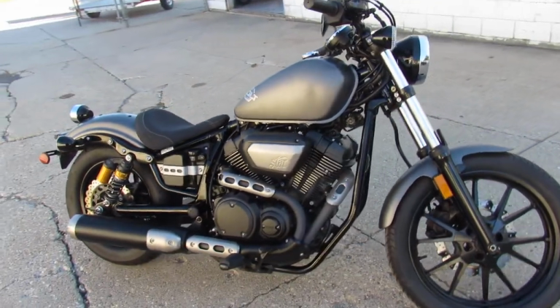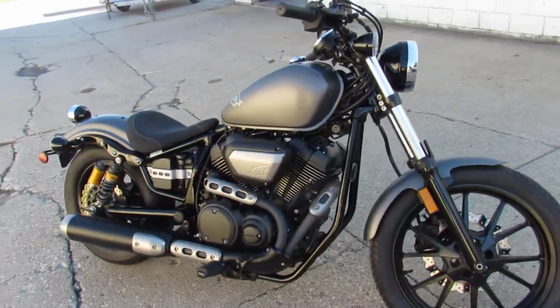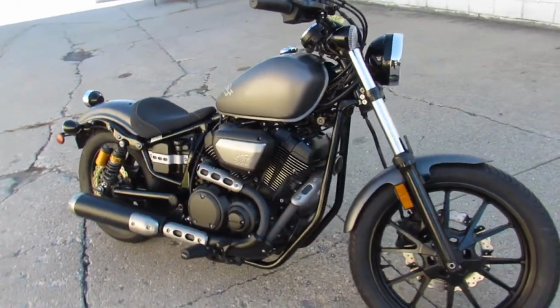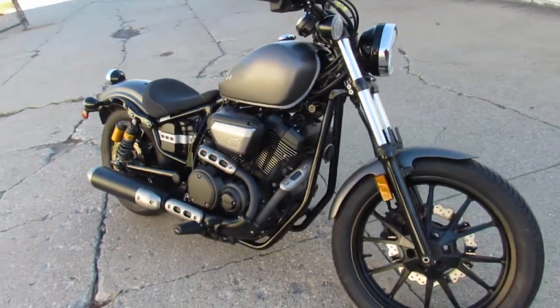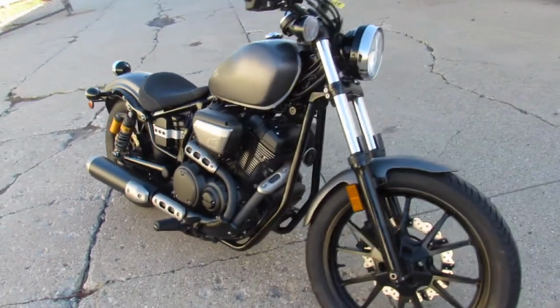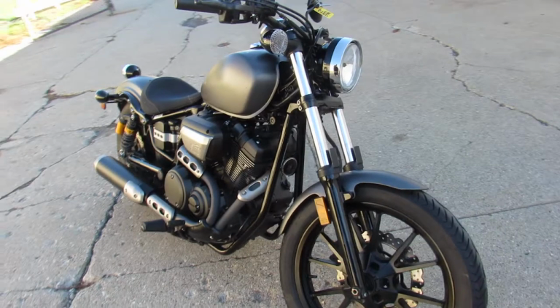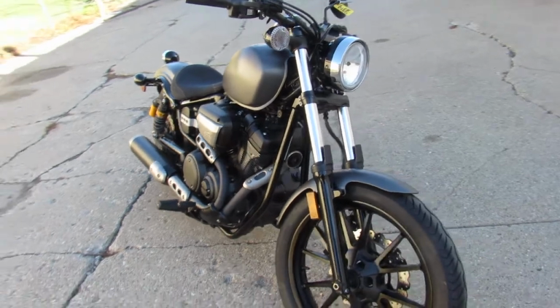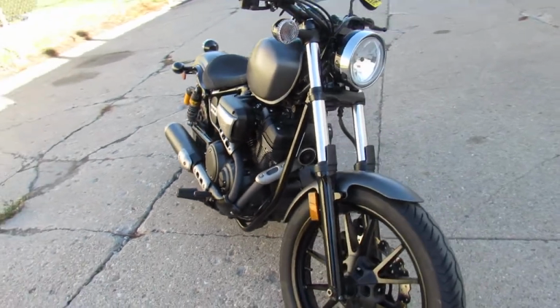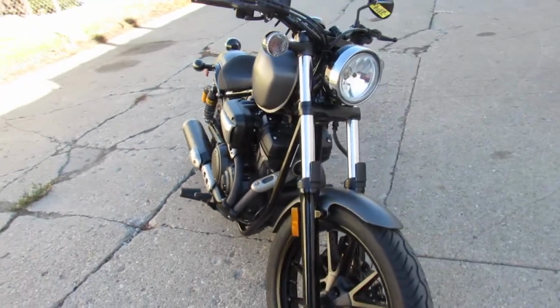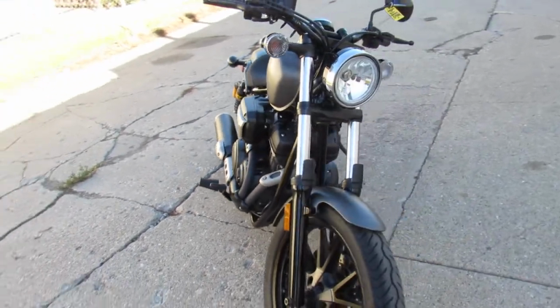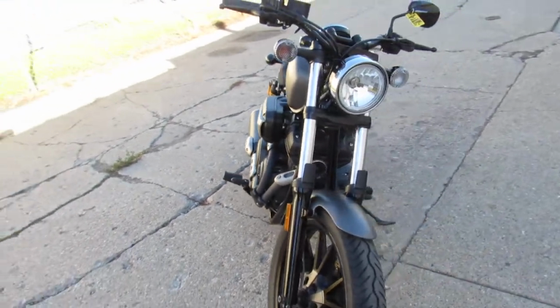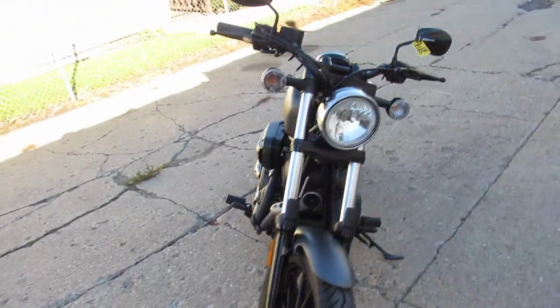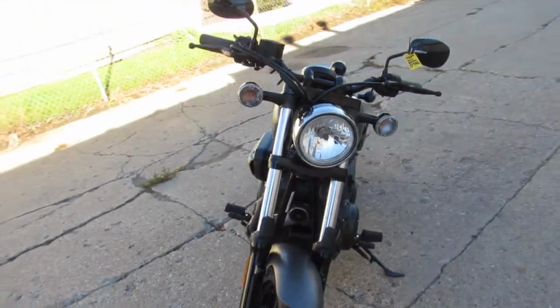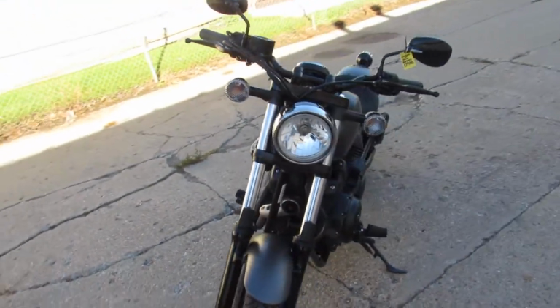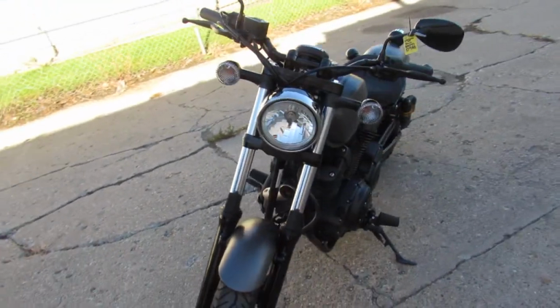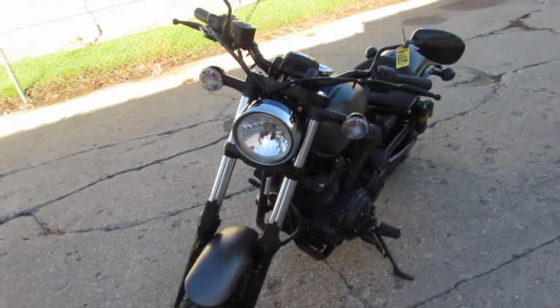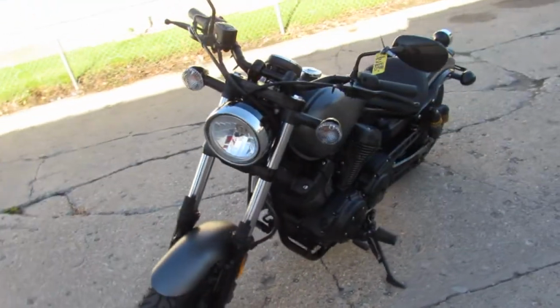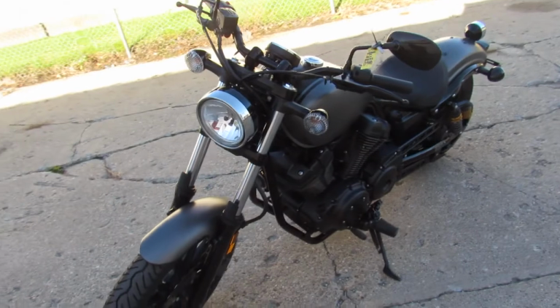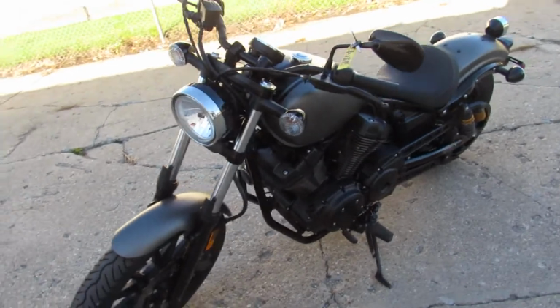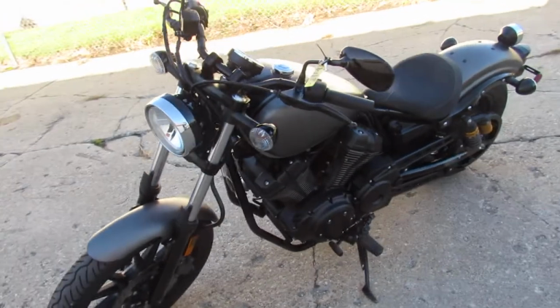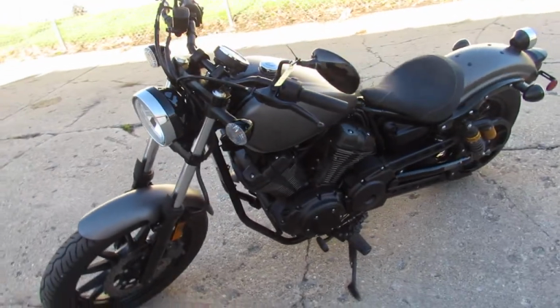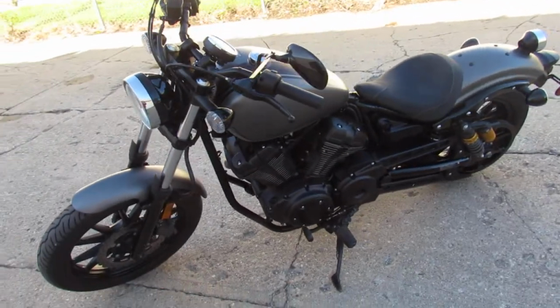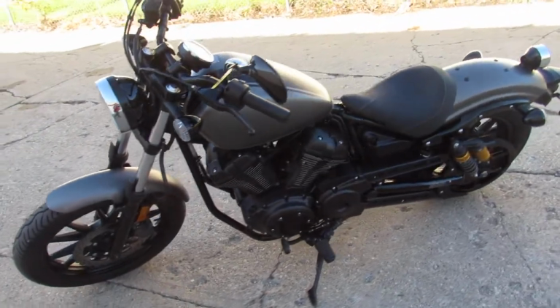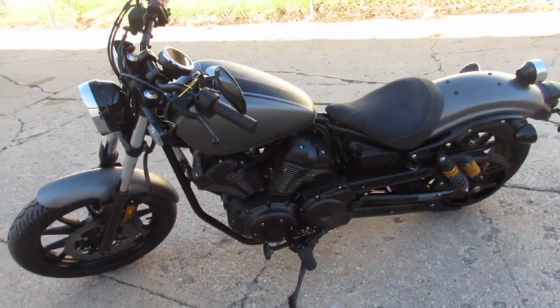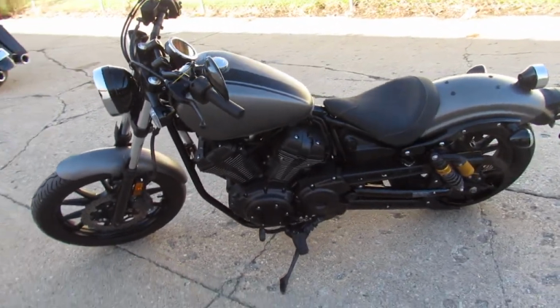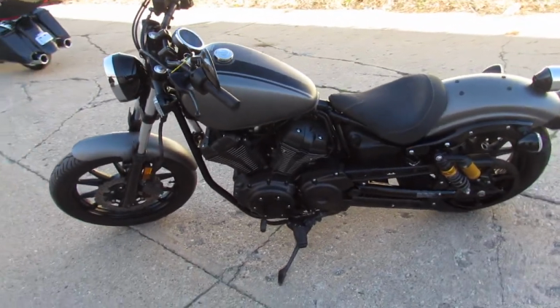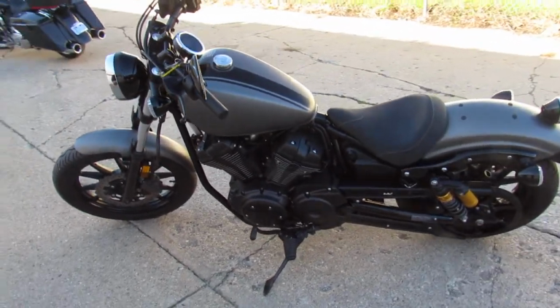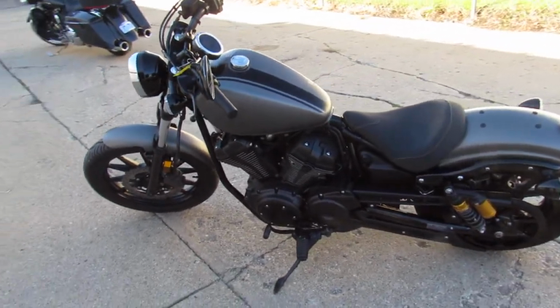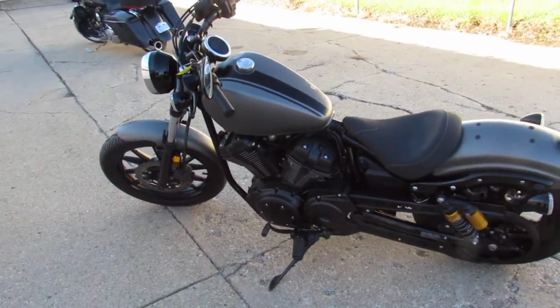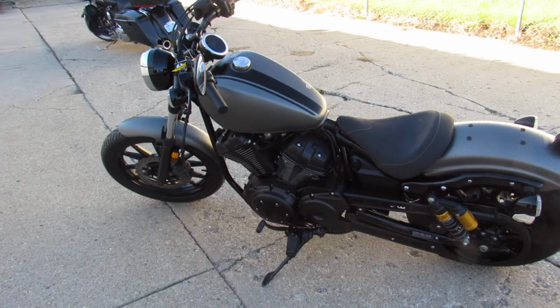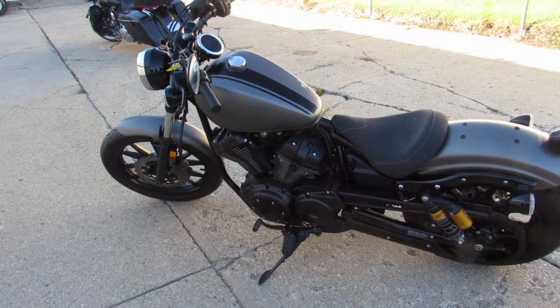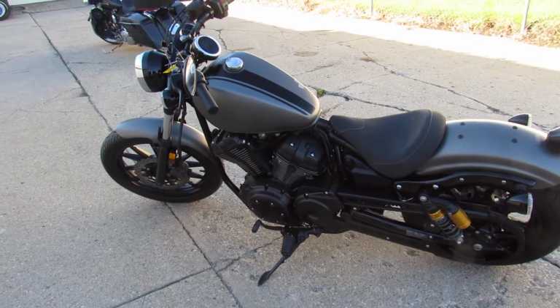Perfect all the way around, comes in the matte gray paint, it's flawless. One sharp motorcycle, just serviced at a factory authorized Yamaha dealership. Fluids have been changed. This one has a warranty available so you can buy it with confidence — that's a 2014 Yamaha Bolt.